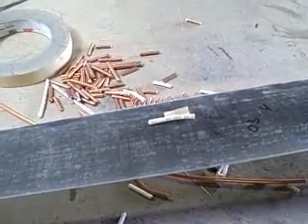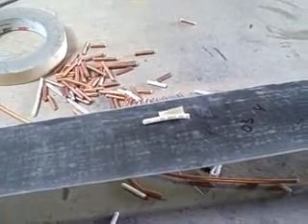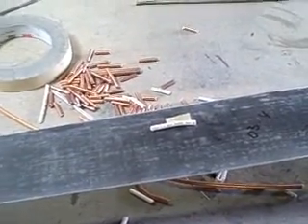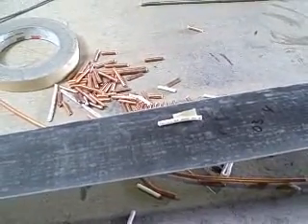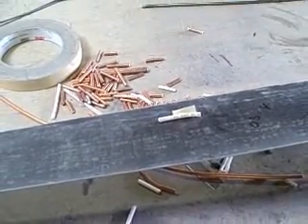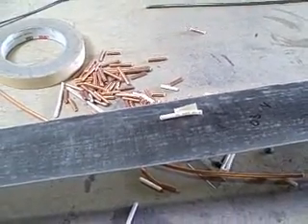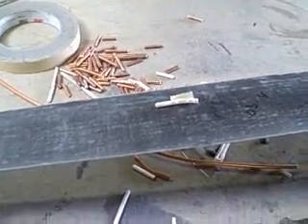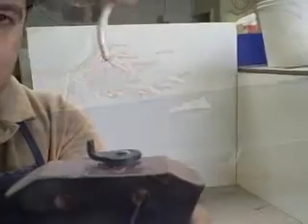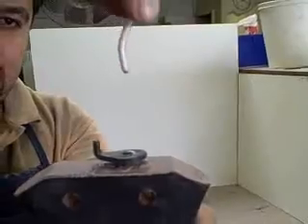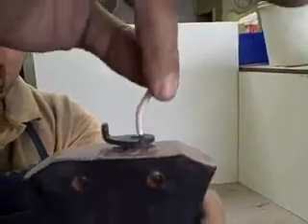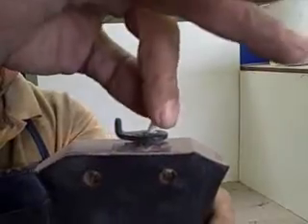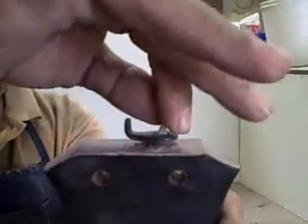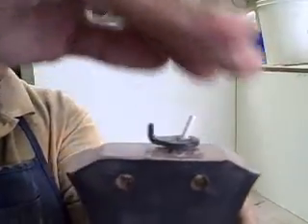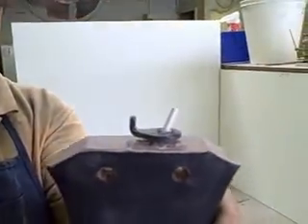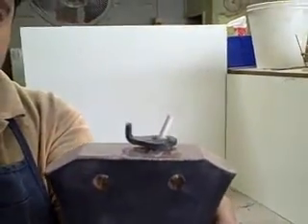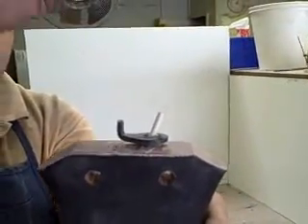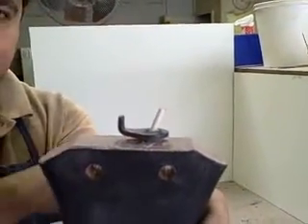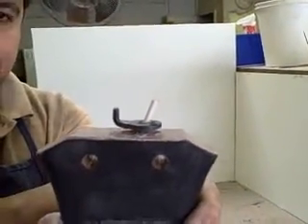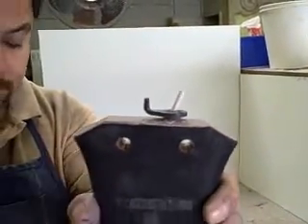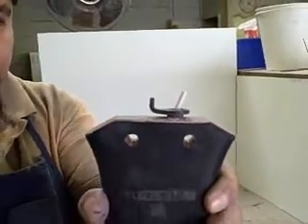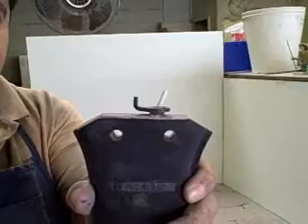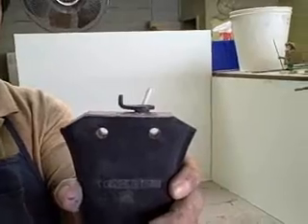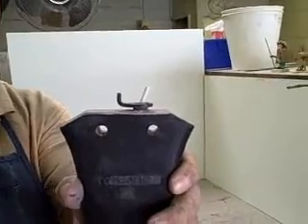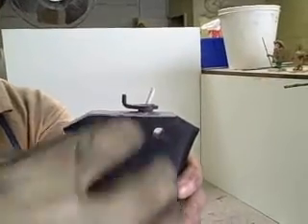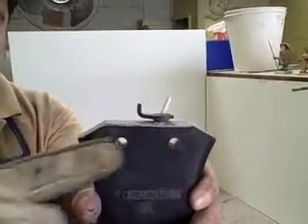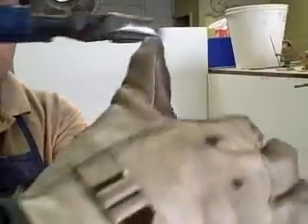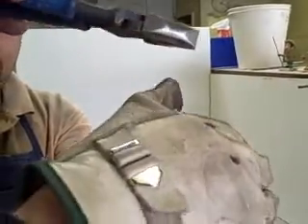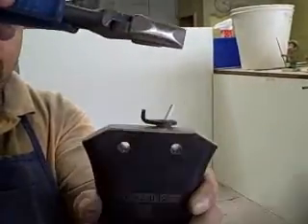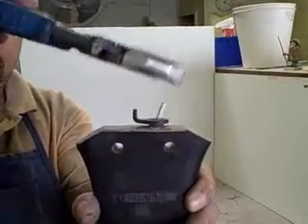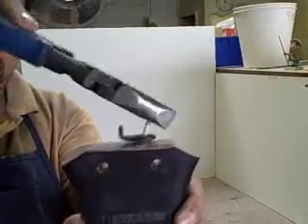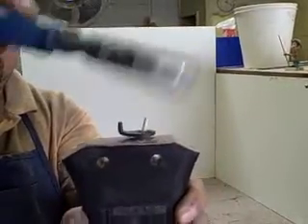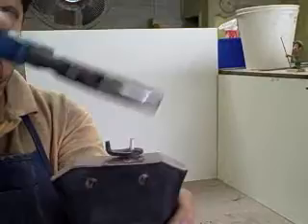Yes, that one's good. Now this is 10-gauge solid copper wire with the insulation on. We've got the correct amount of weight there. He's going to bend the wire a little bit, and then he's going to put it in.